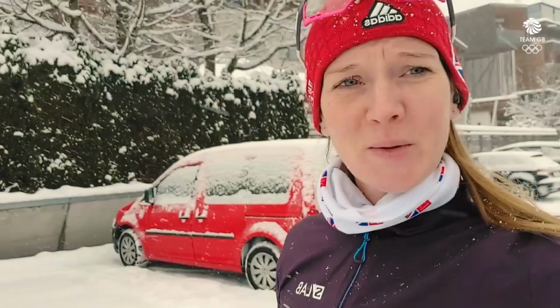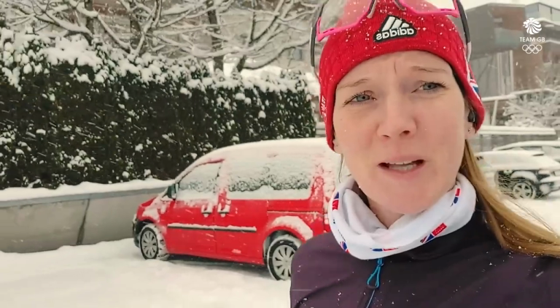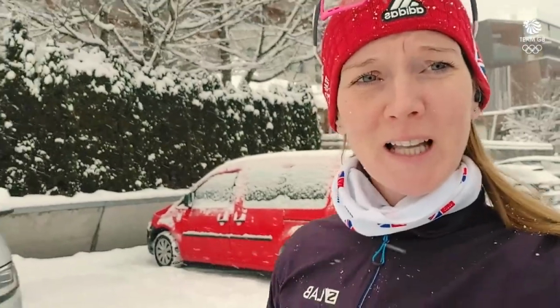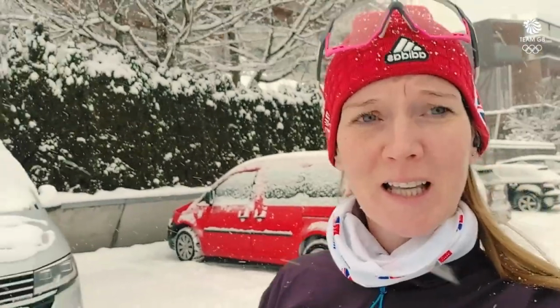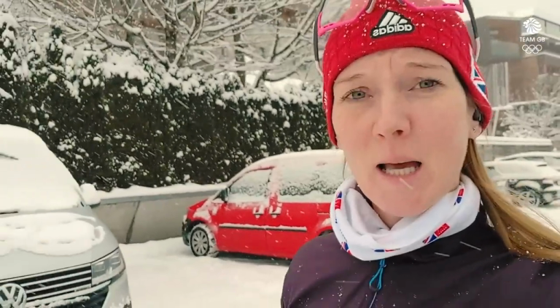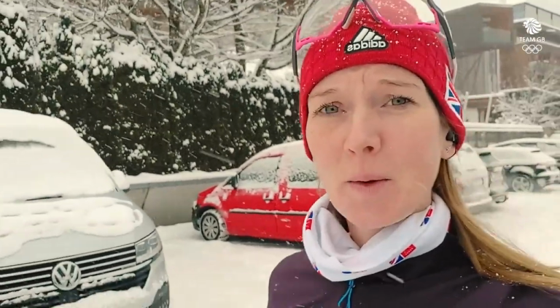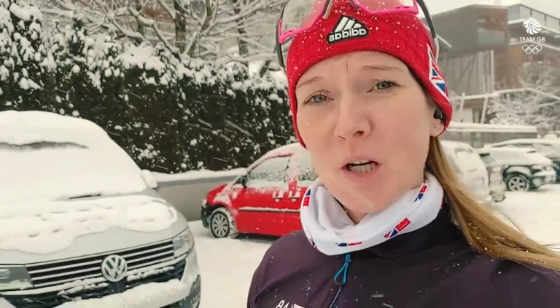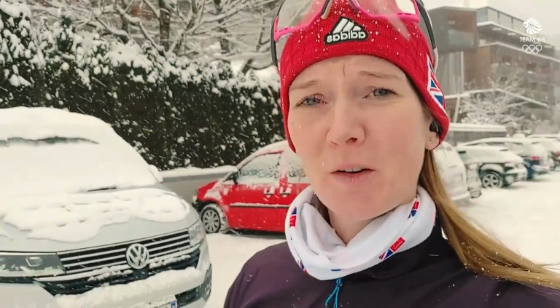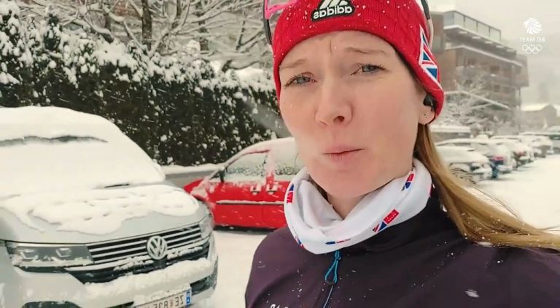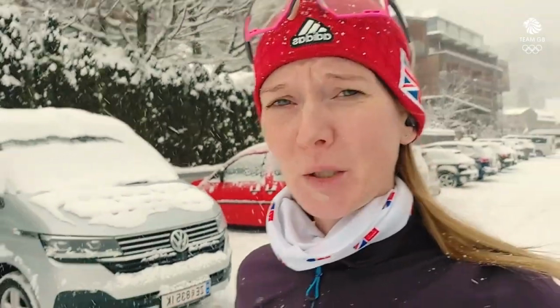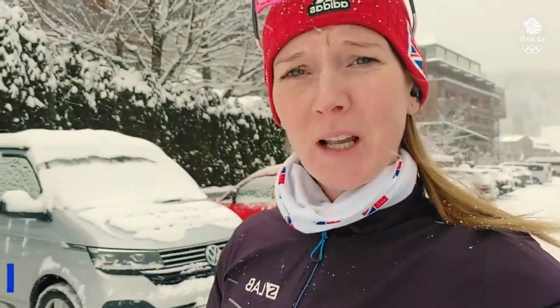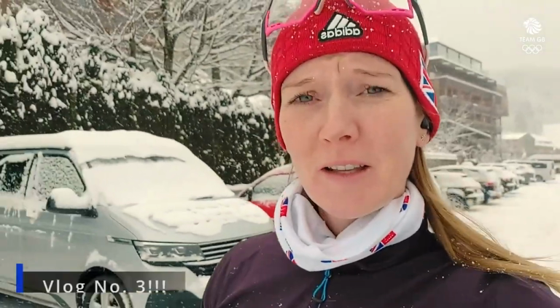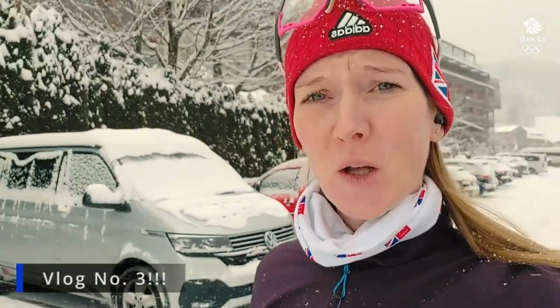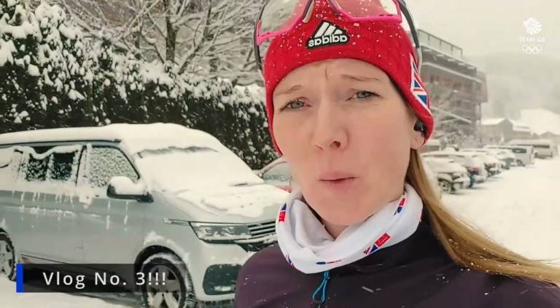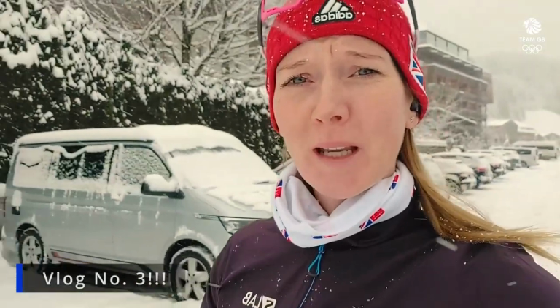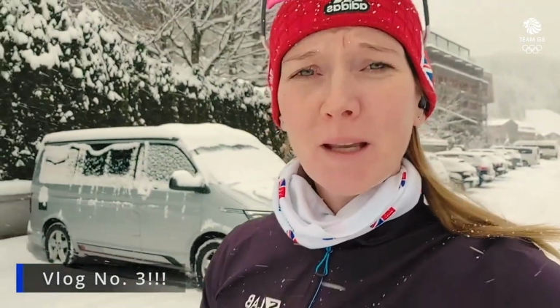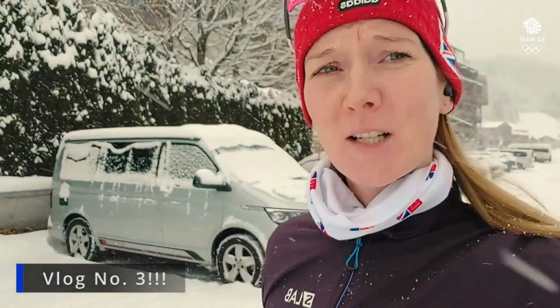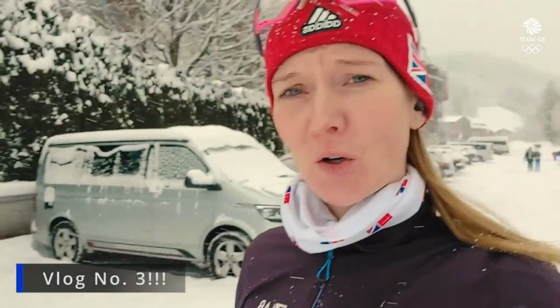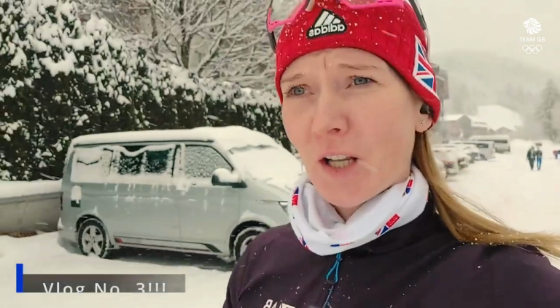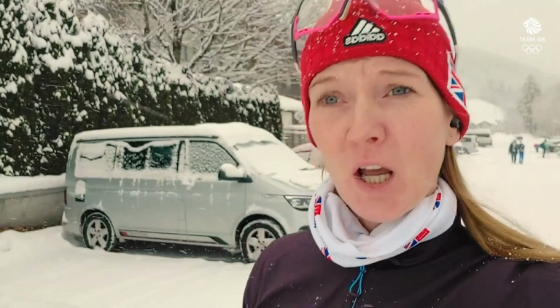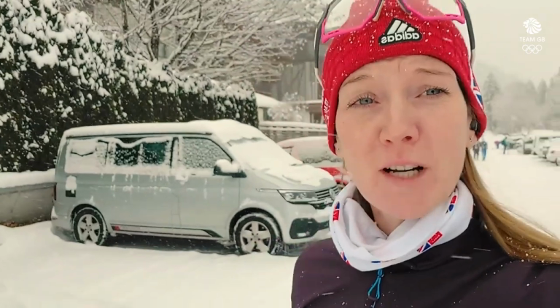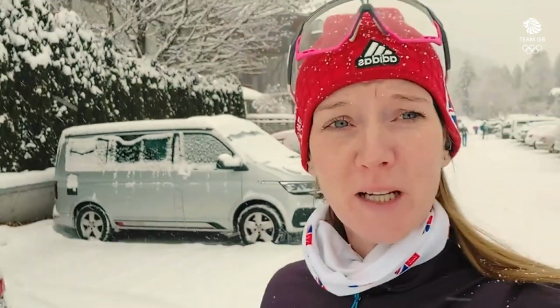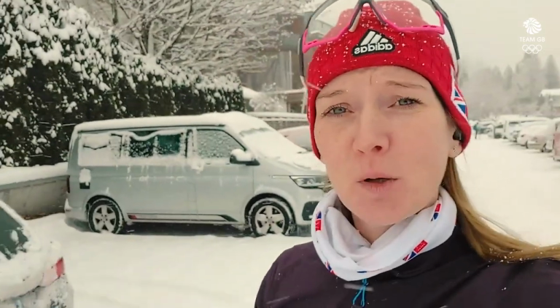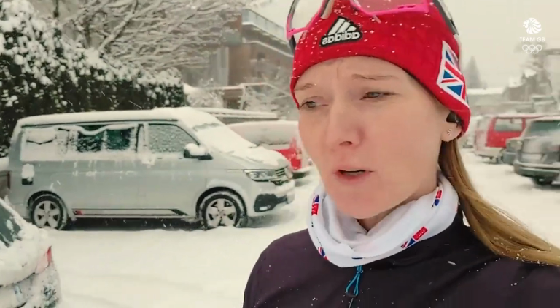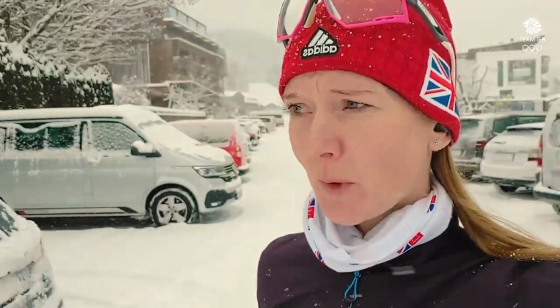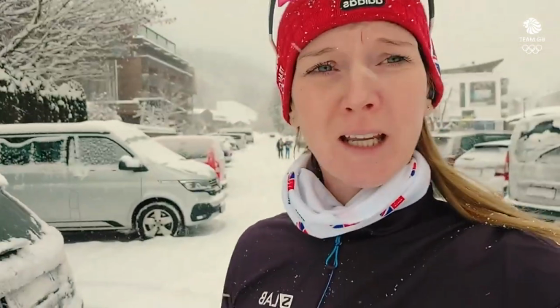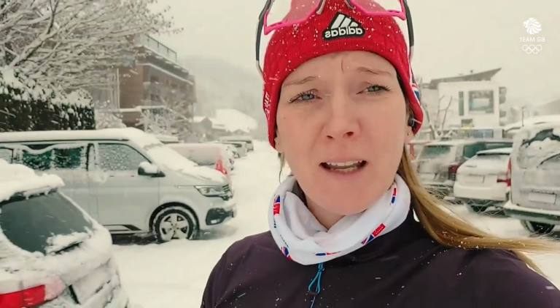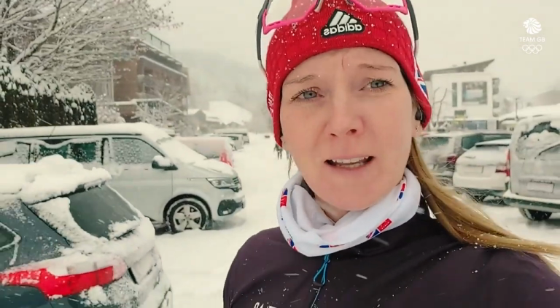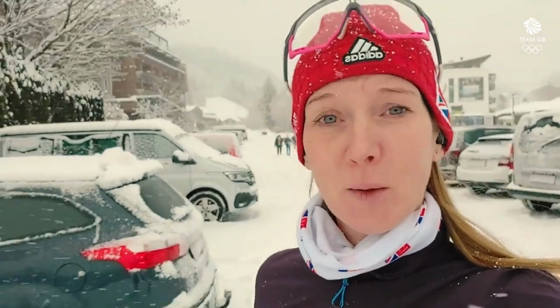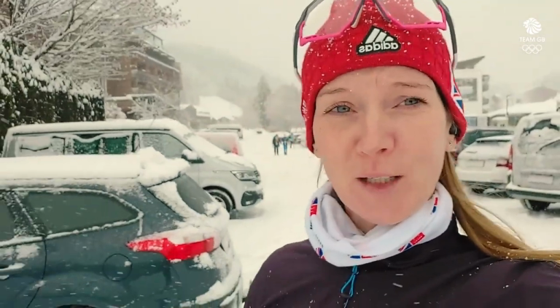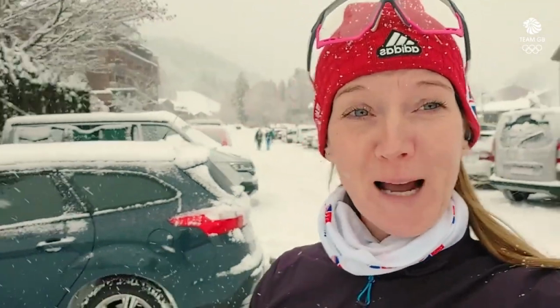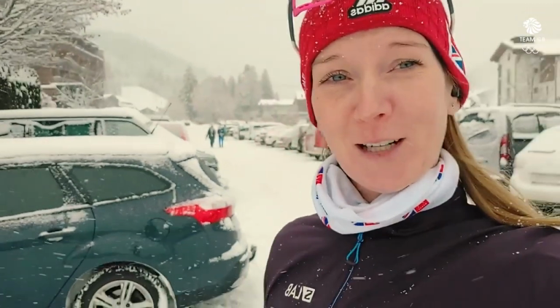I'm about to start my vlog number two. This vlog will be based on a race week — a typical race week in the world of biathlon.